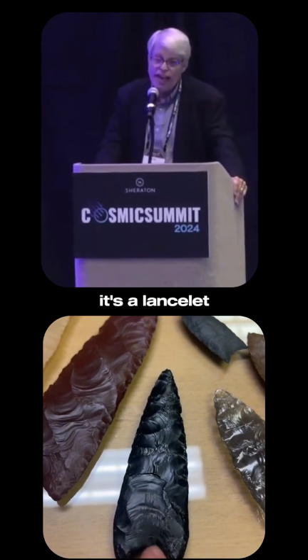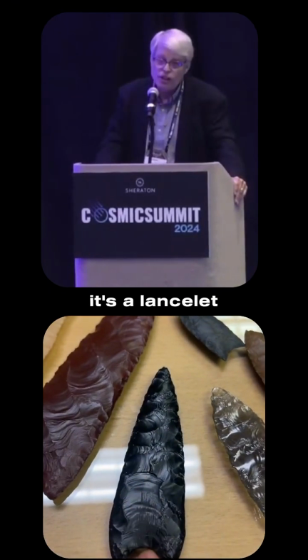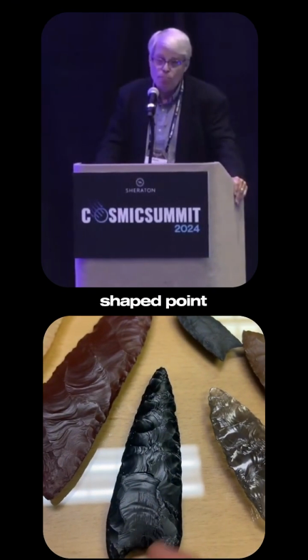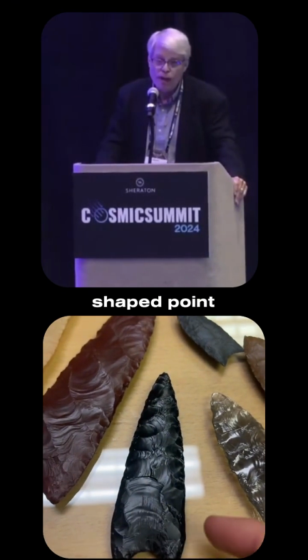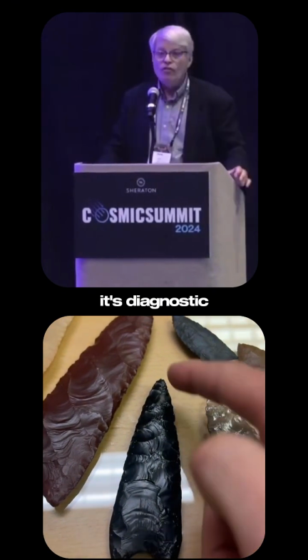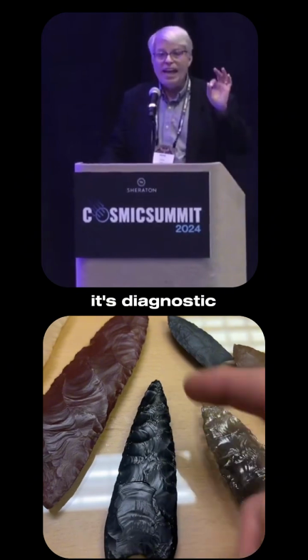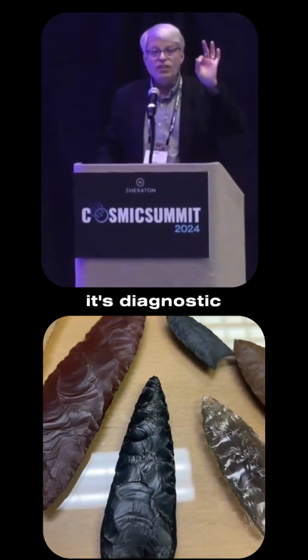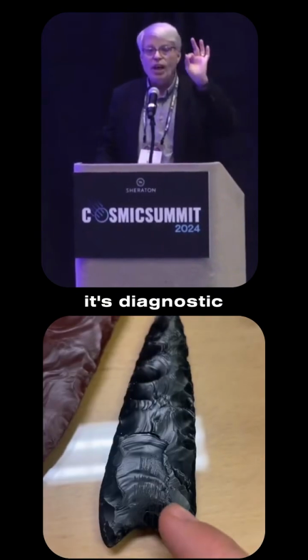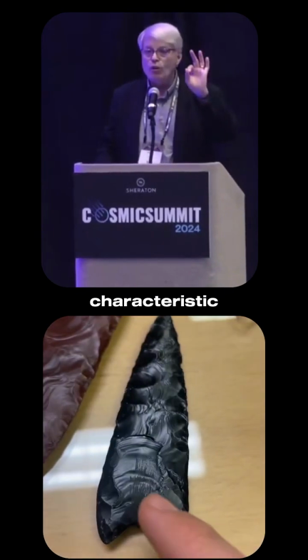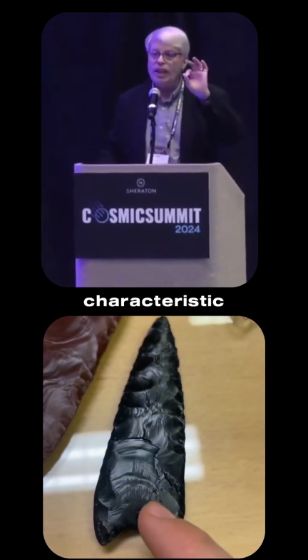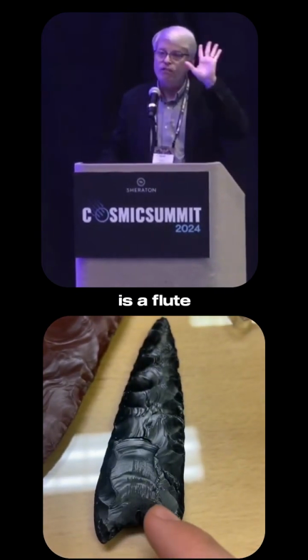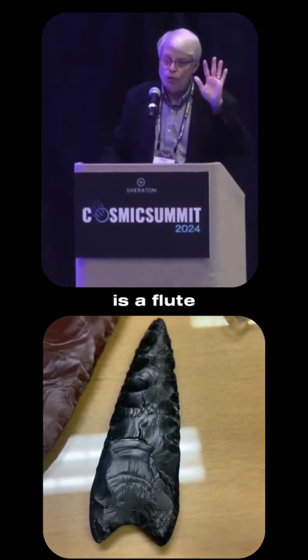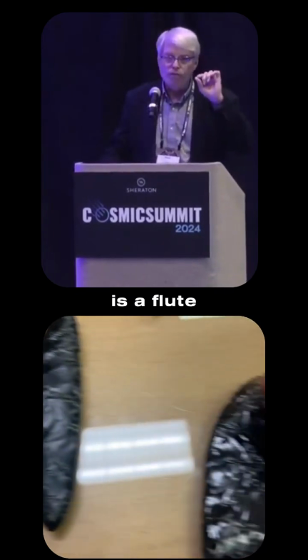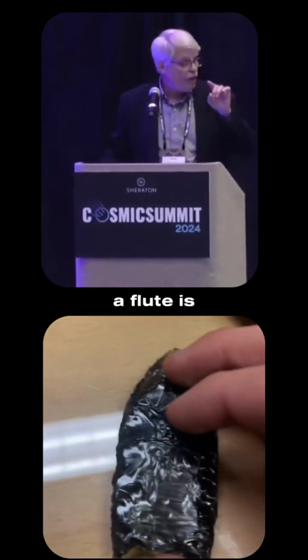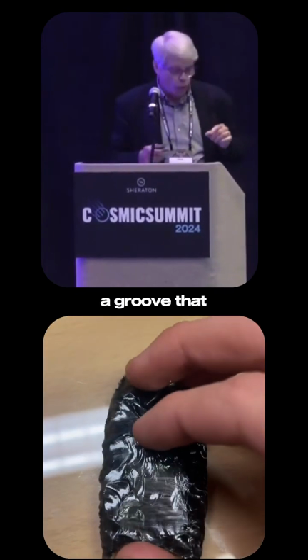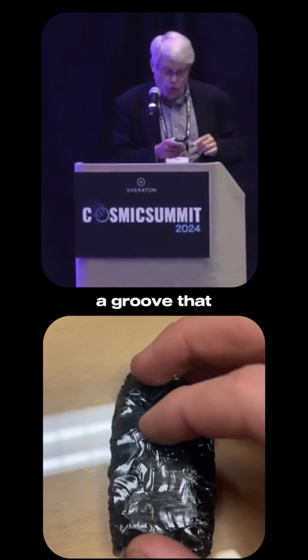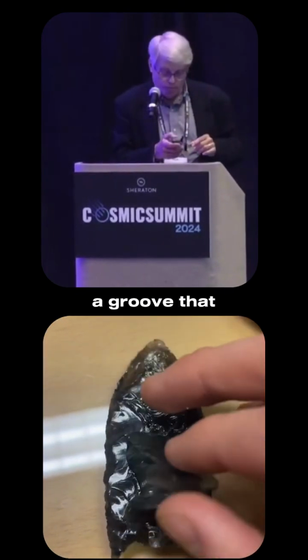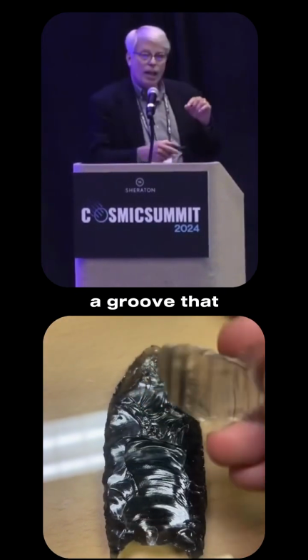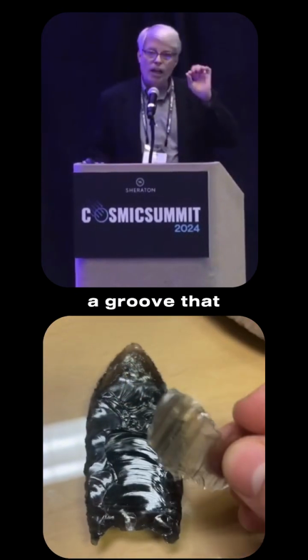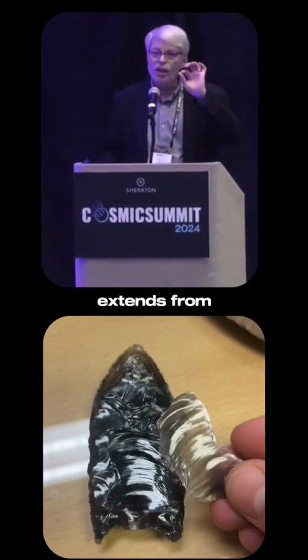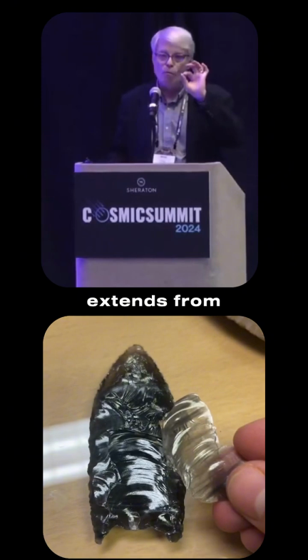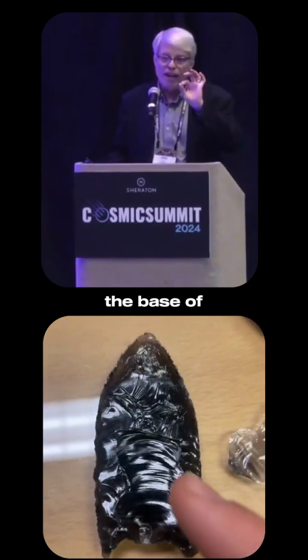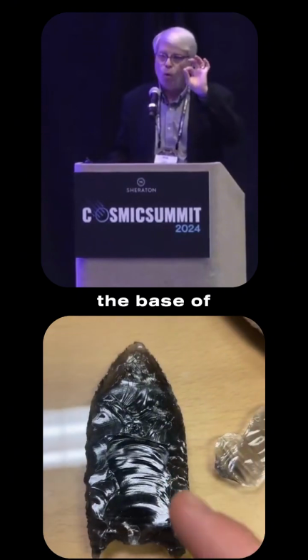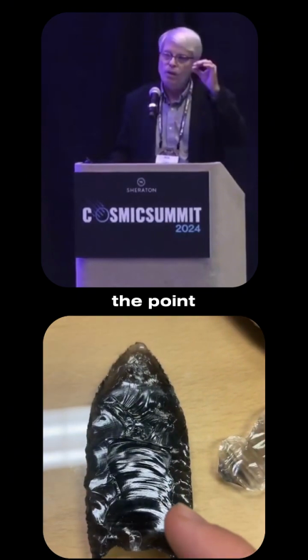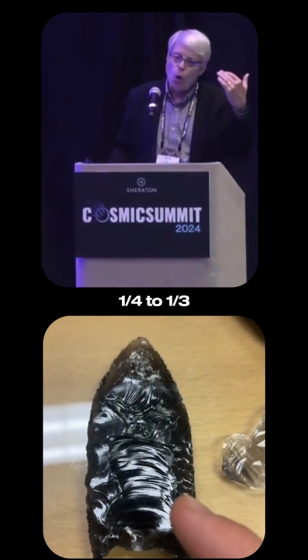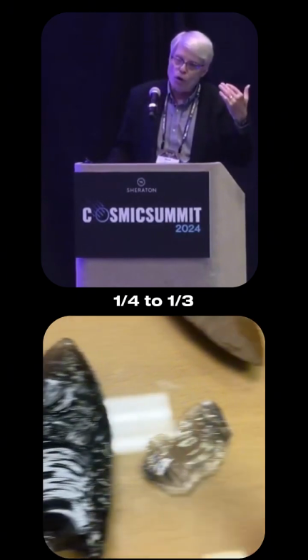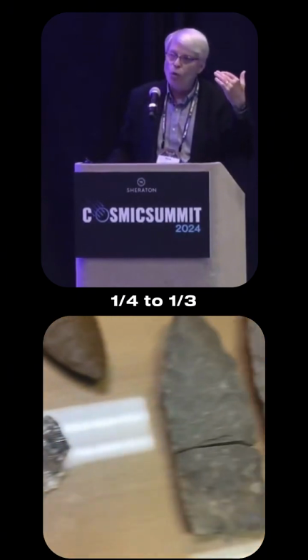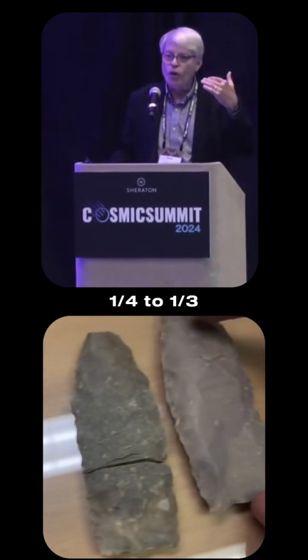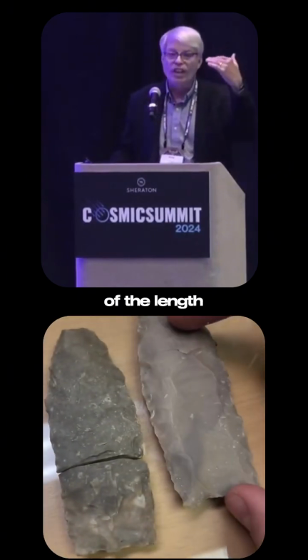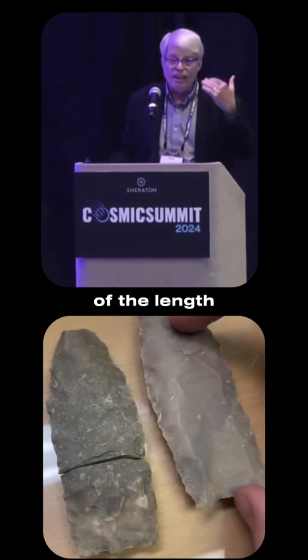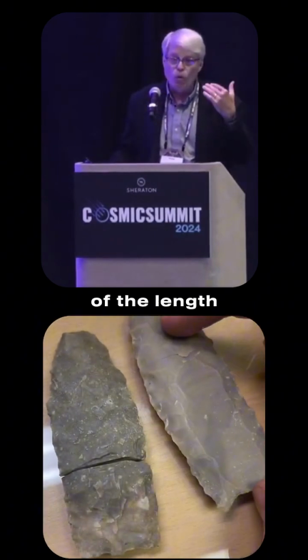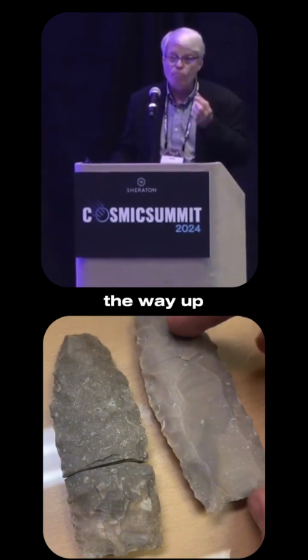It's a lancelet-shaped point. Its diagnostic characteristic is a flute — a groove that extends from the base of the point a quarter to a third of the length the way up.